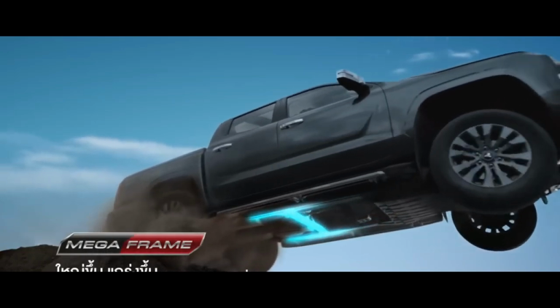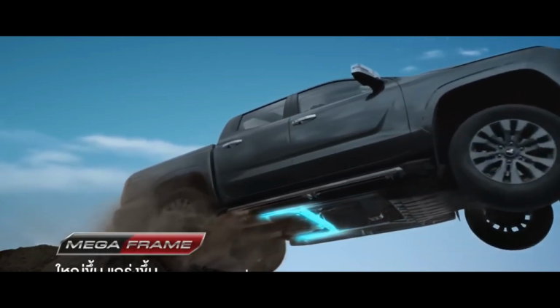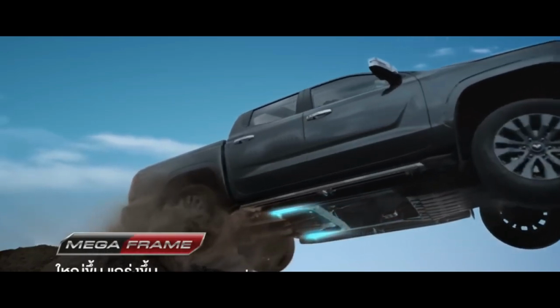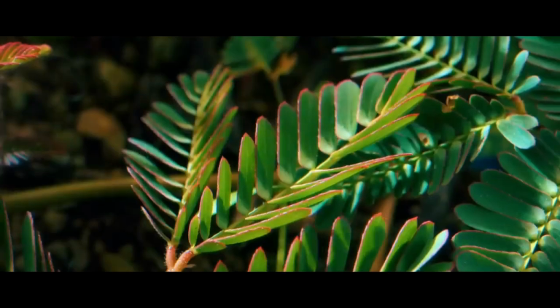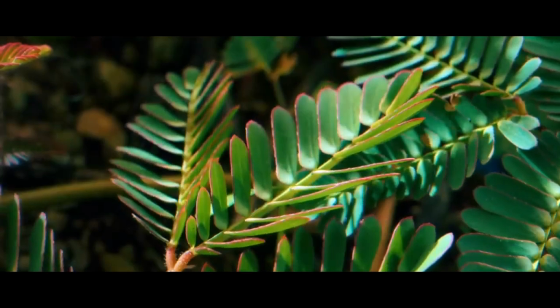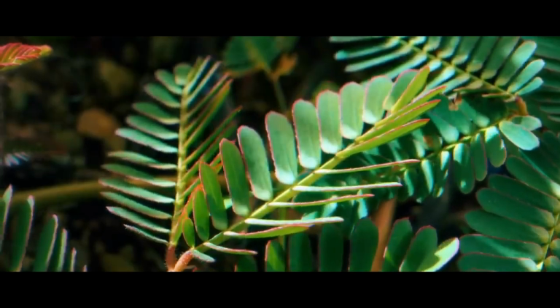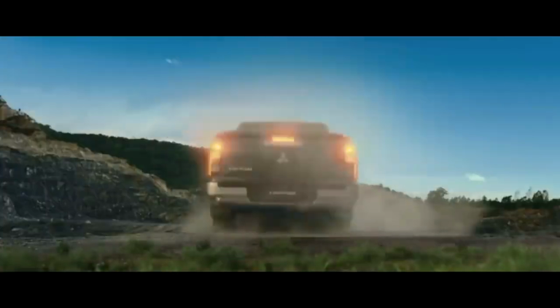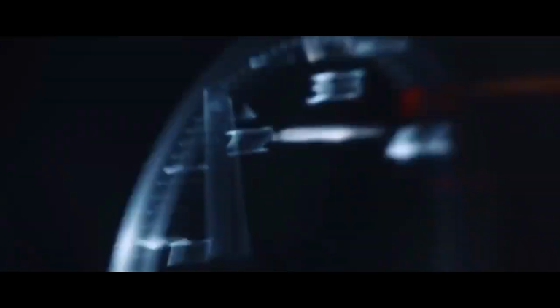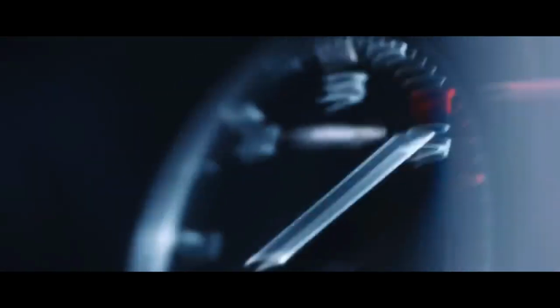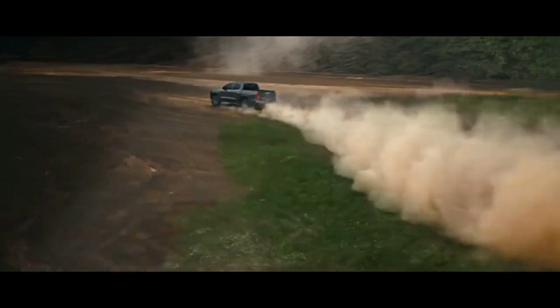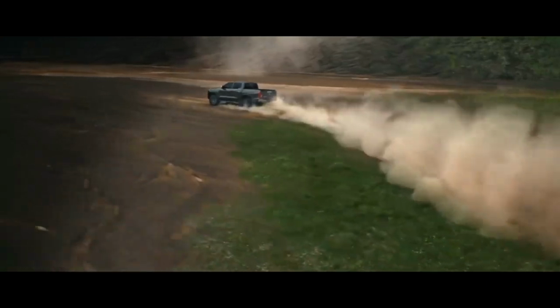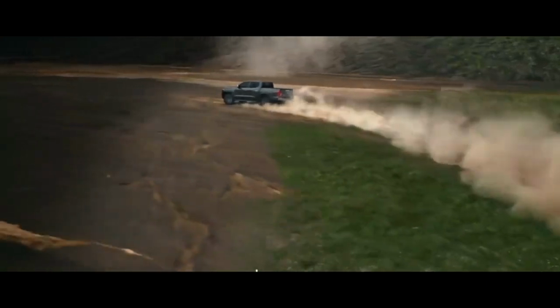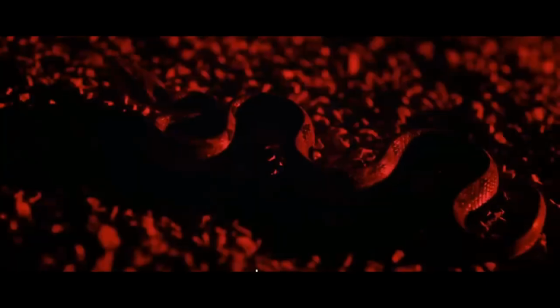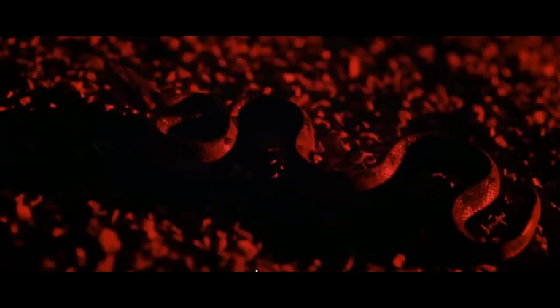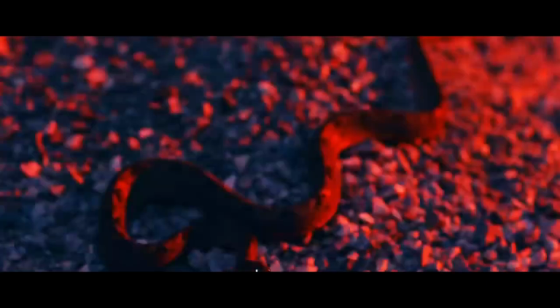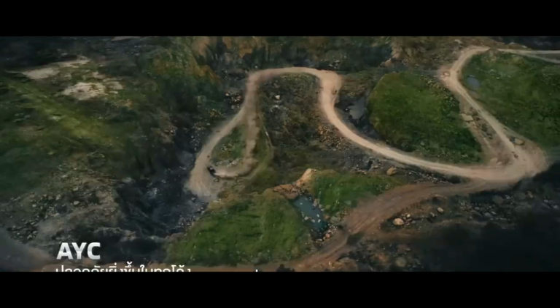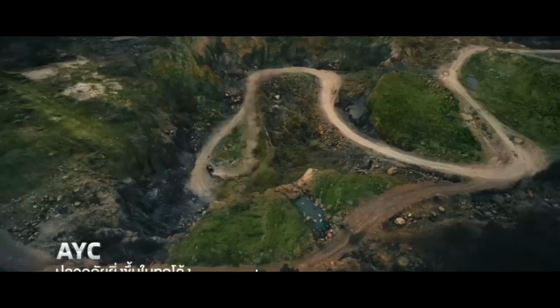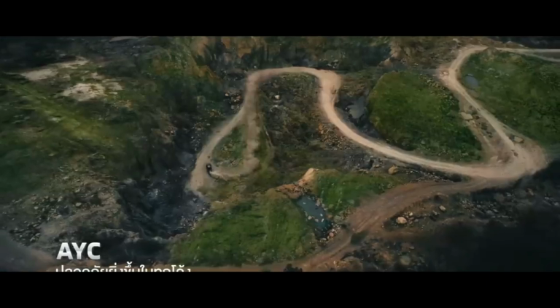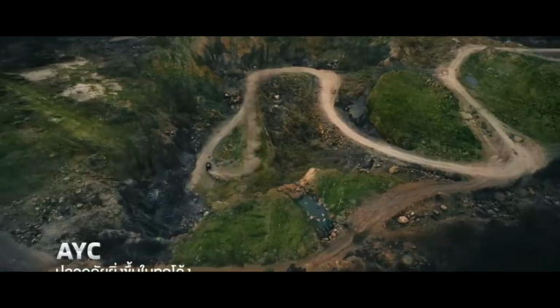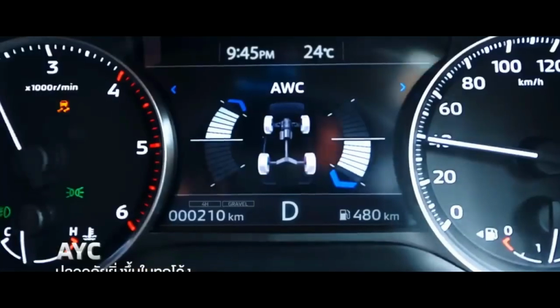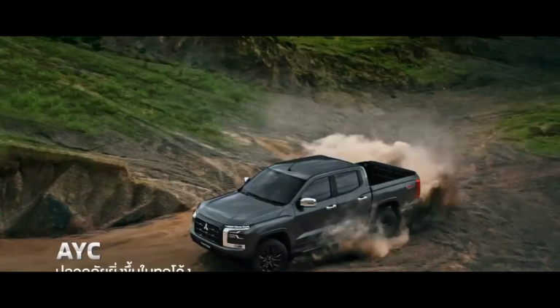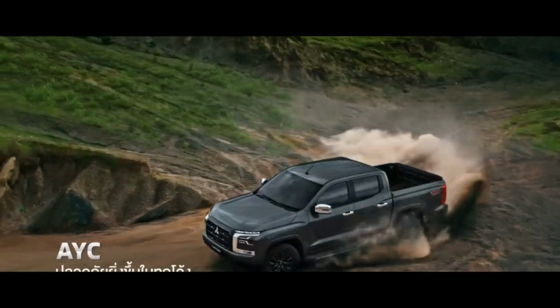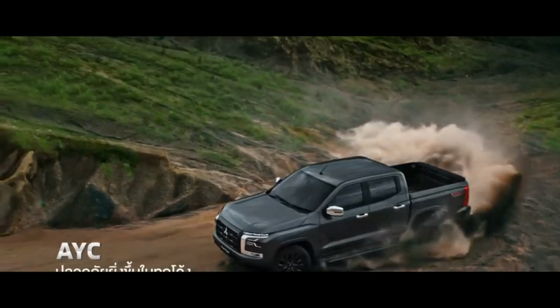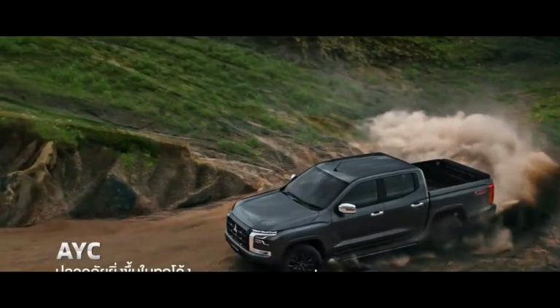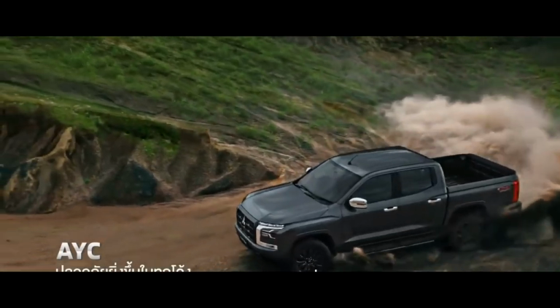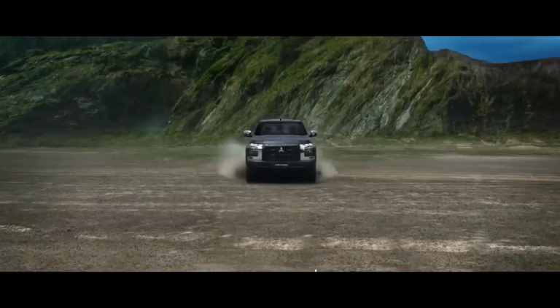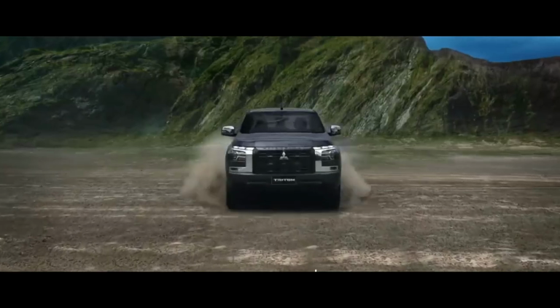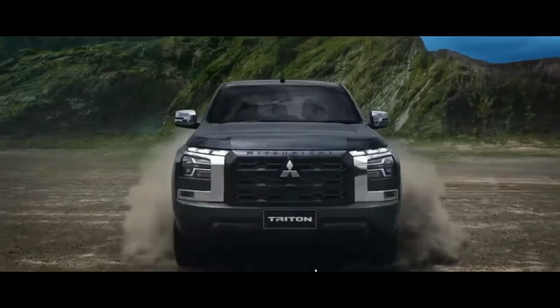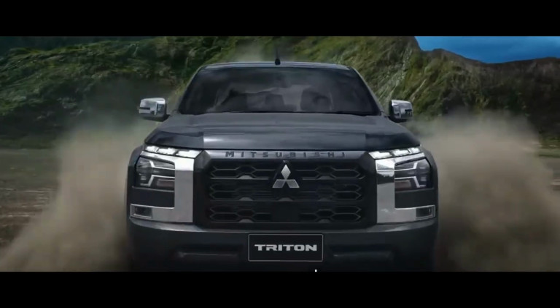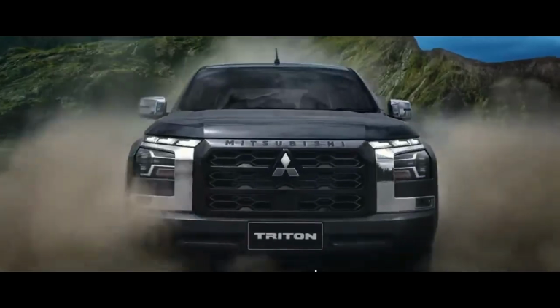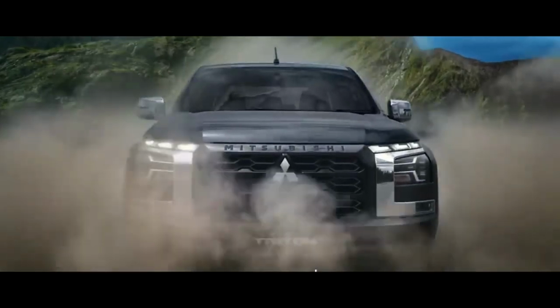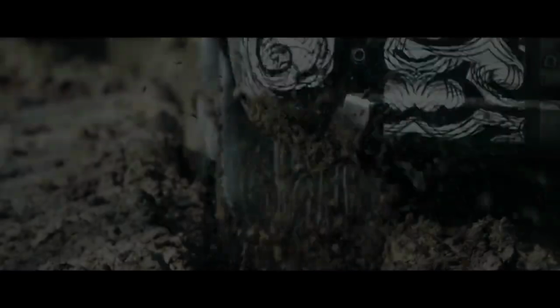Regarding features, the new Triton has seven driving modes: Normal, Eco, Gravel, Snow, Mud, Sand, and Rock. There is also an Active Yaw Control feature, as previously applied to the Expander Cross.